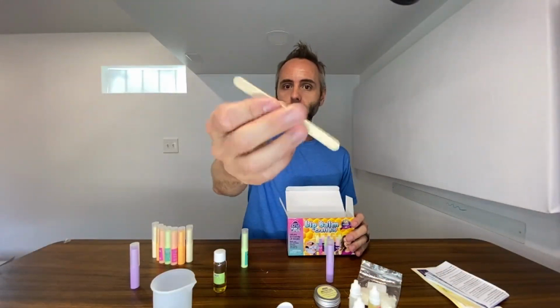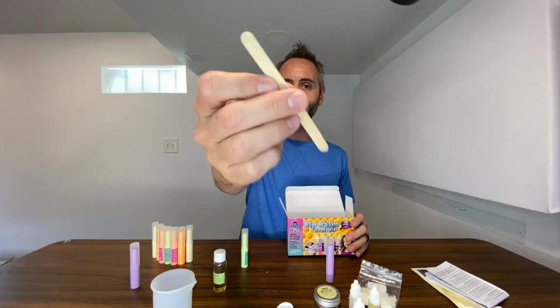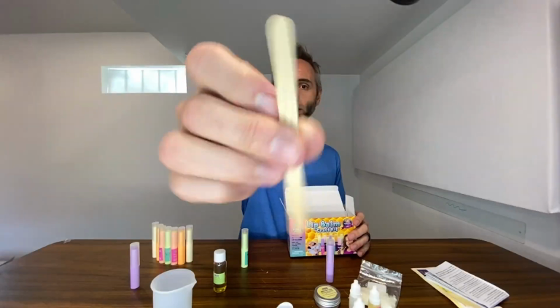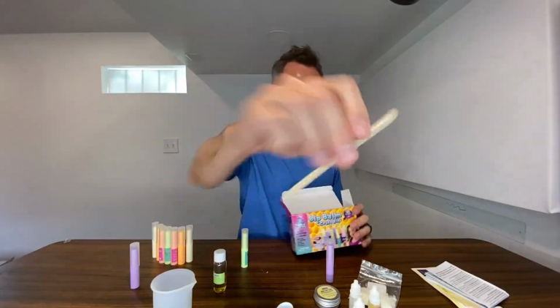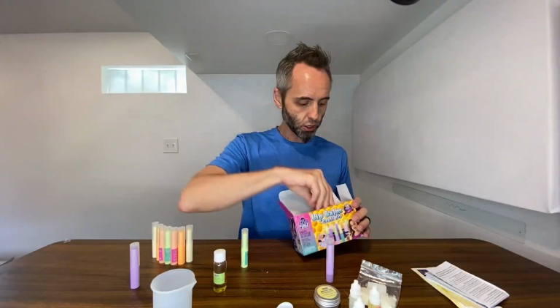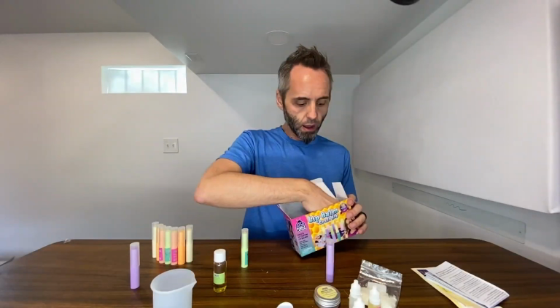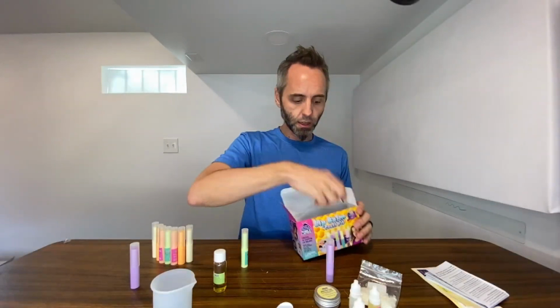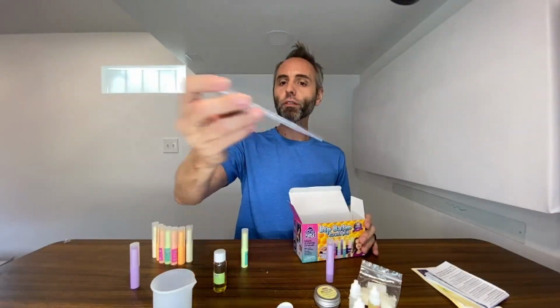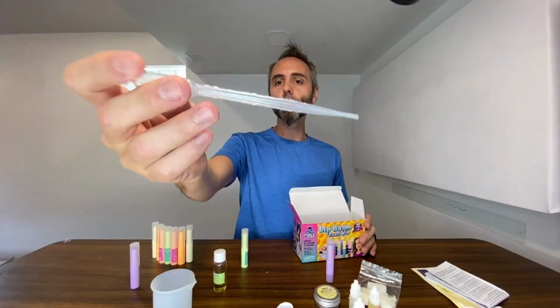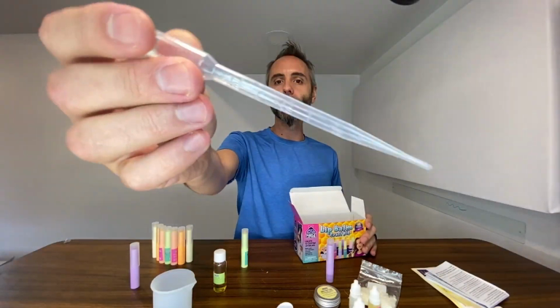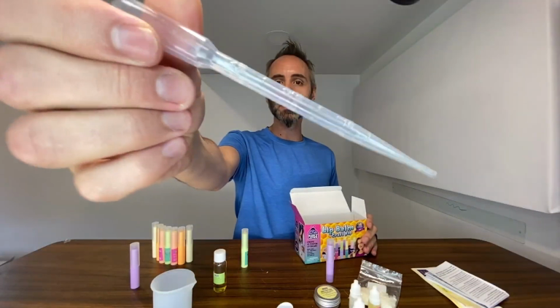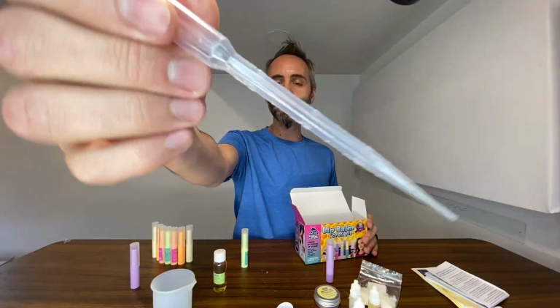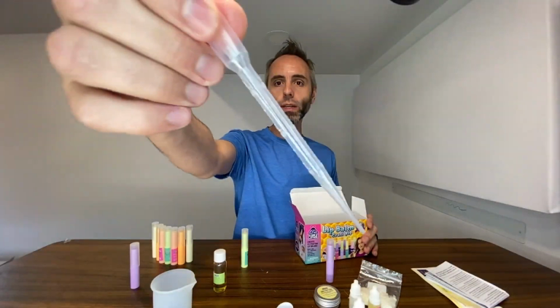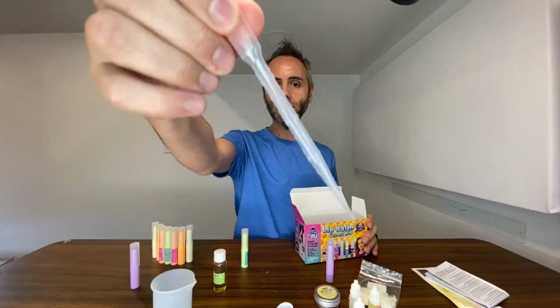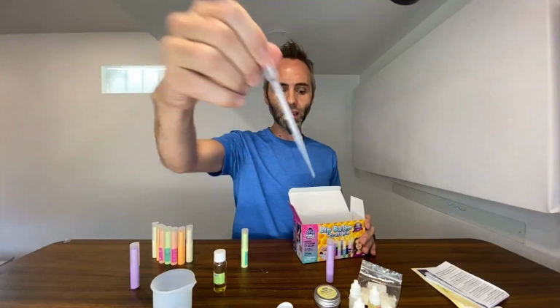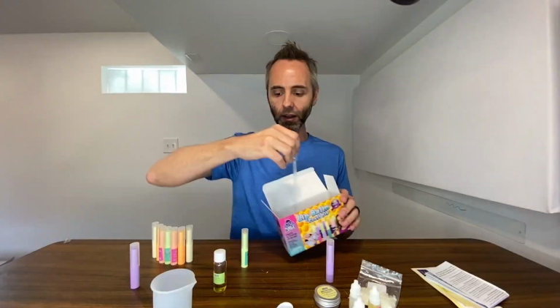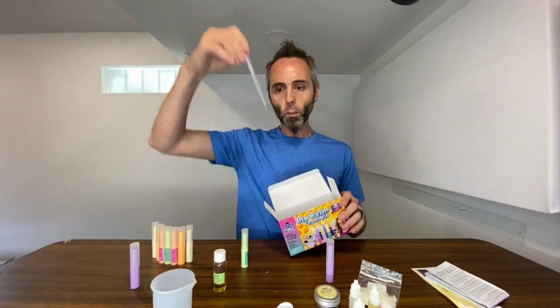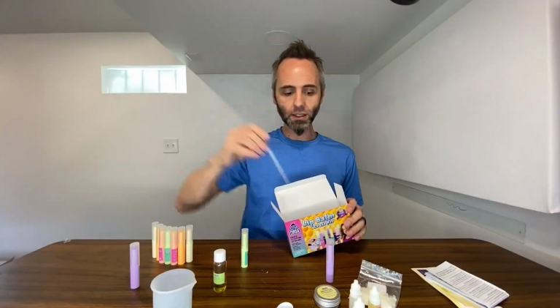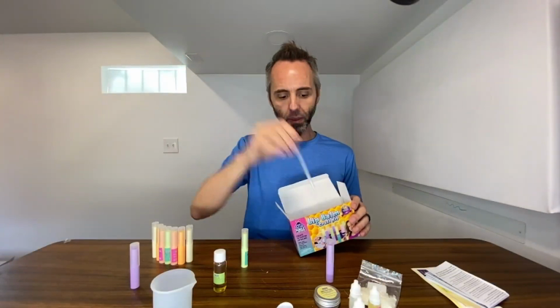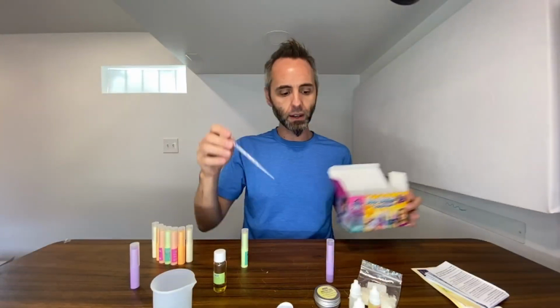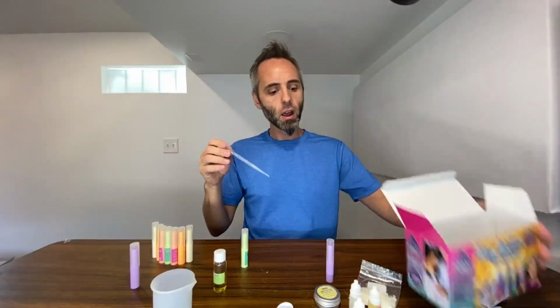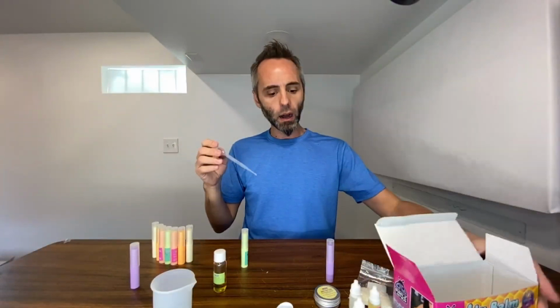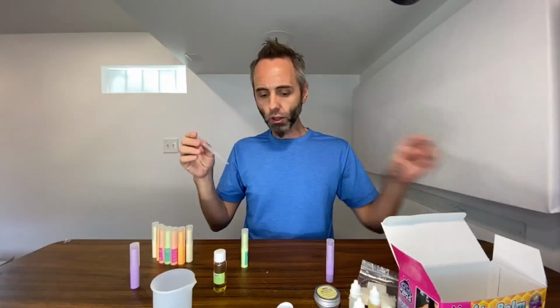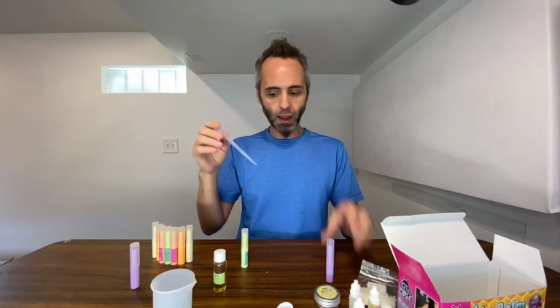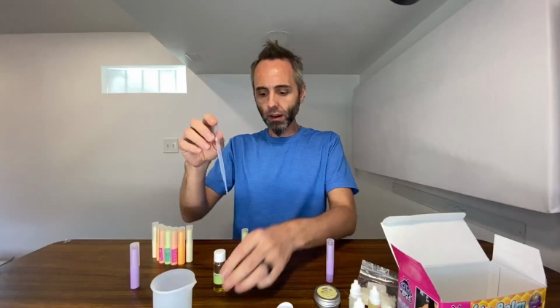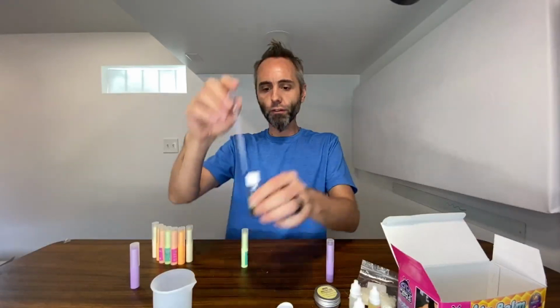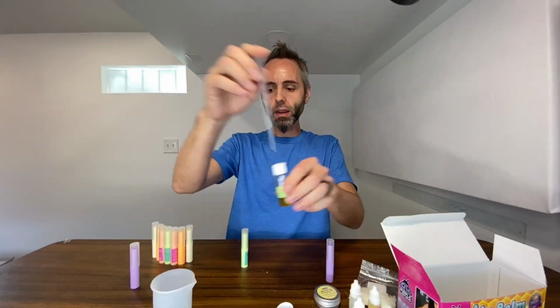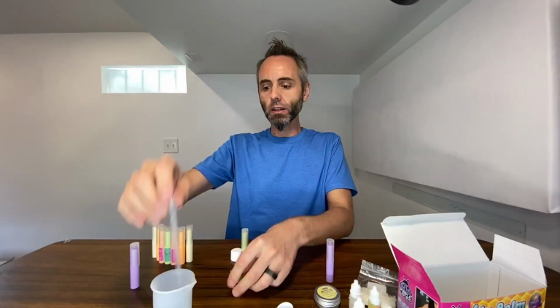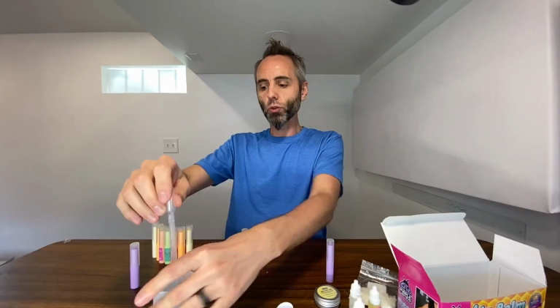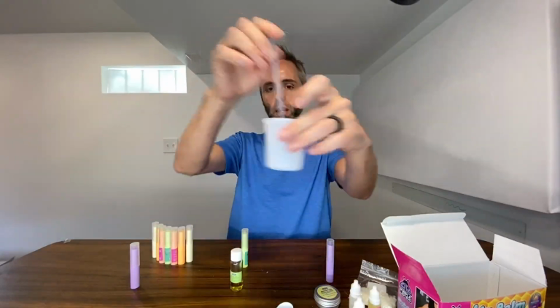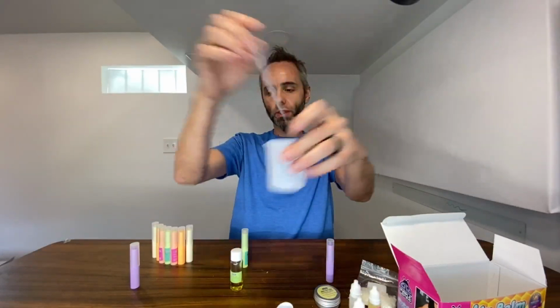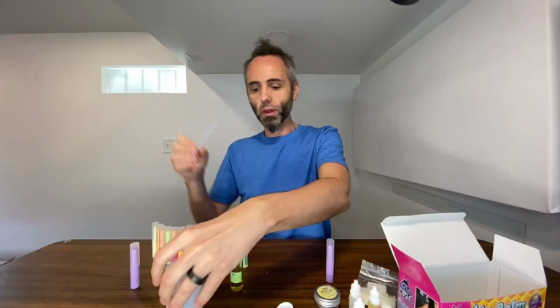A couple of other things you get in here: a little popsicle stick type of thing to stir with, and you also get these little squeeze dropper things to get the liquid in — you can suck it up and then put it into the tube. You can use that to transfer liquid from the beaker into the lip balm tube.